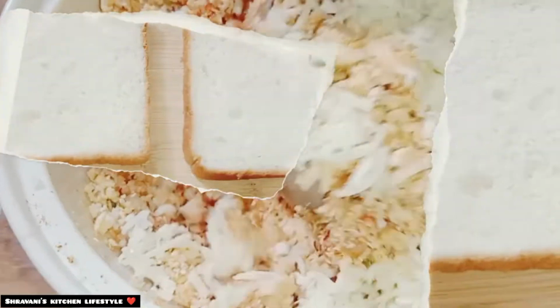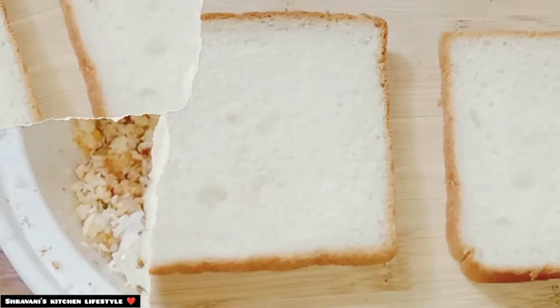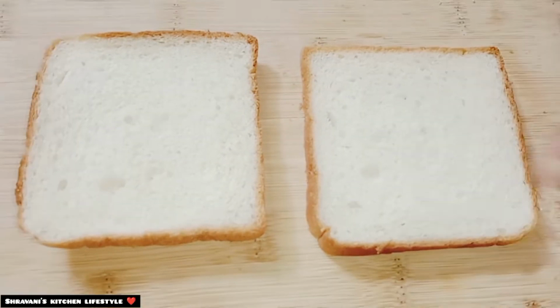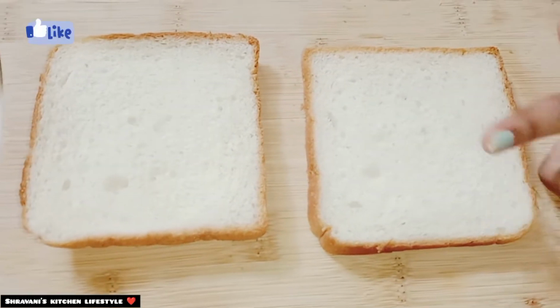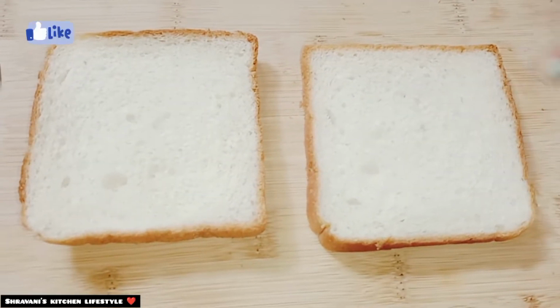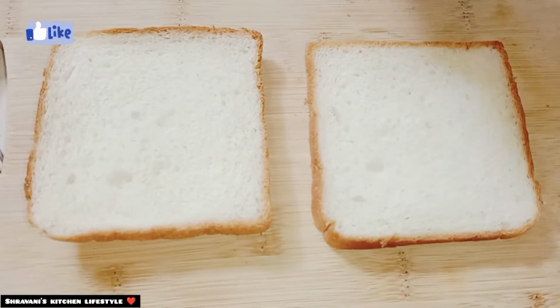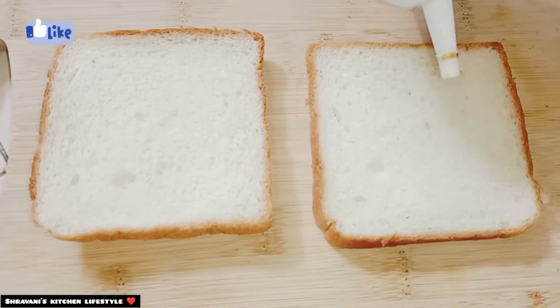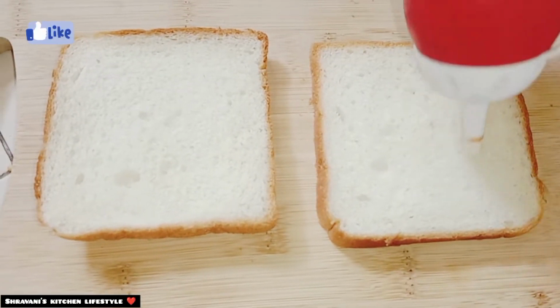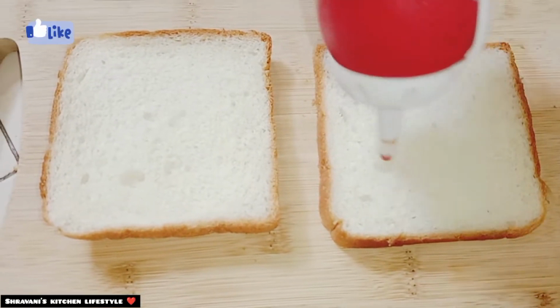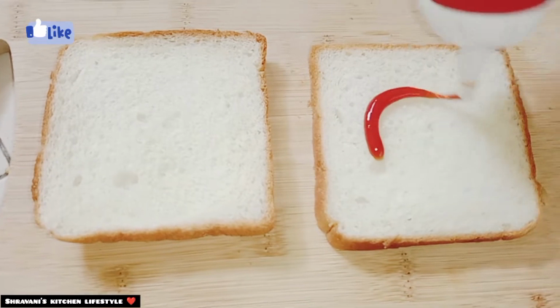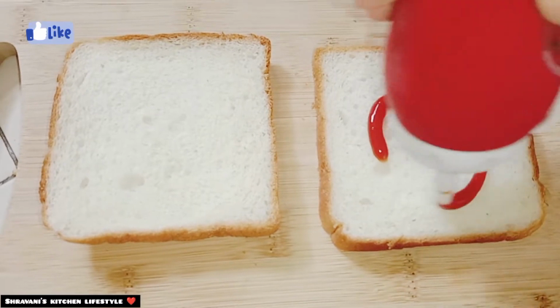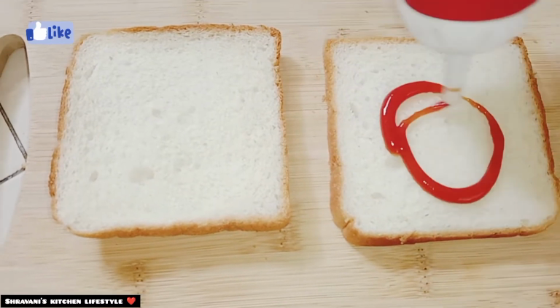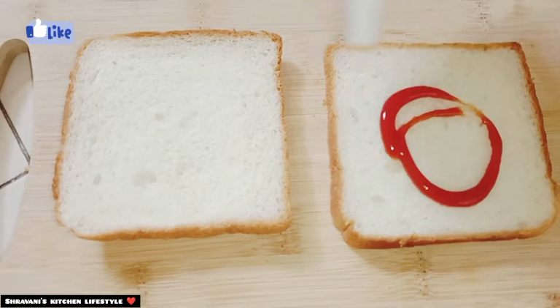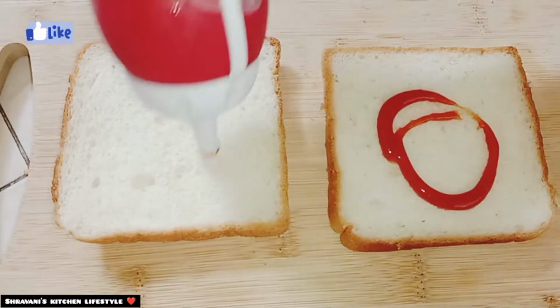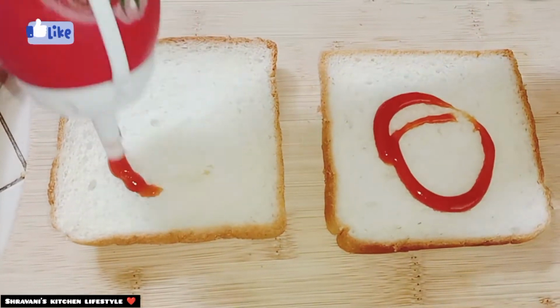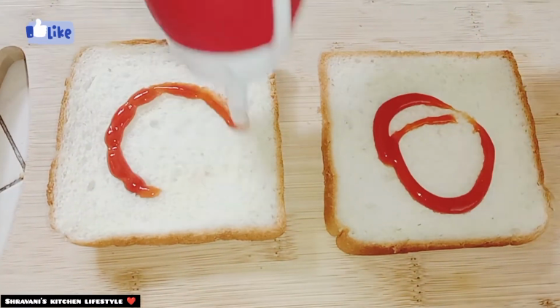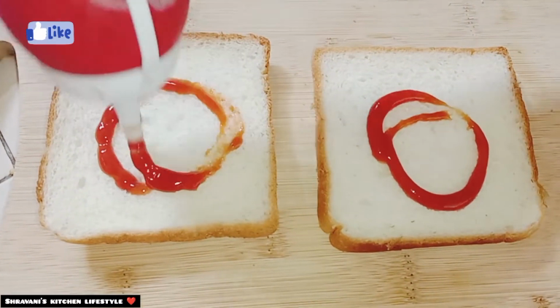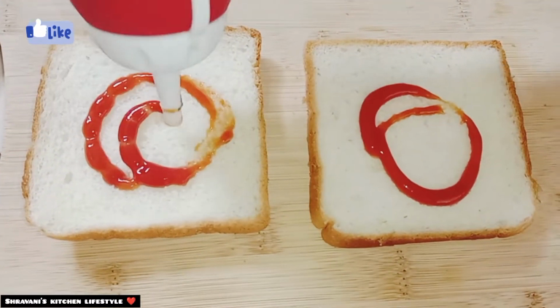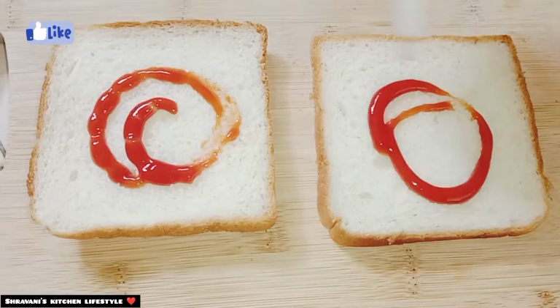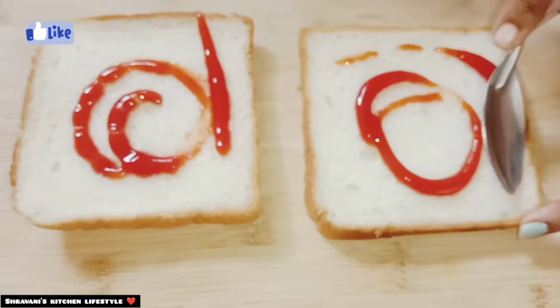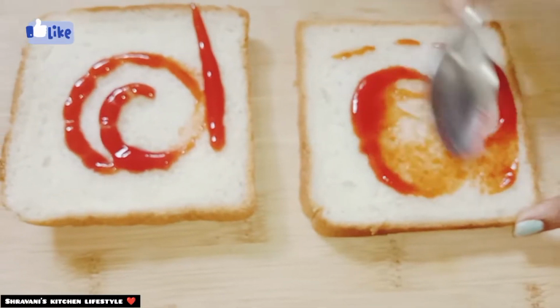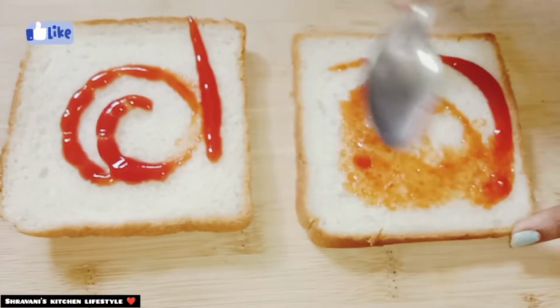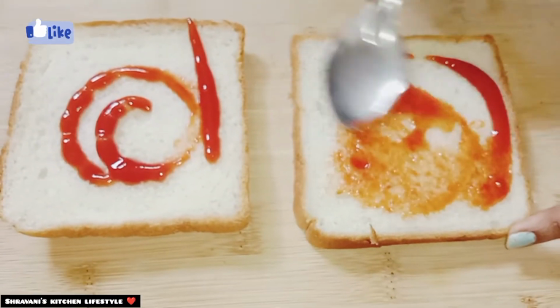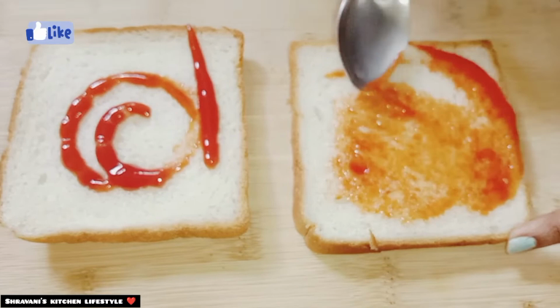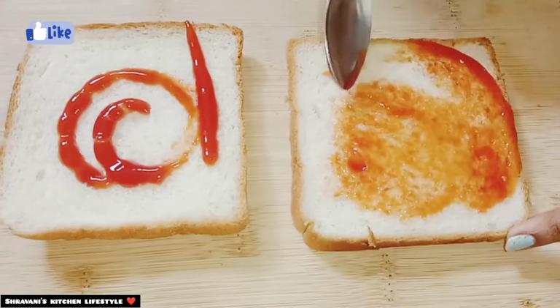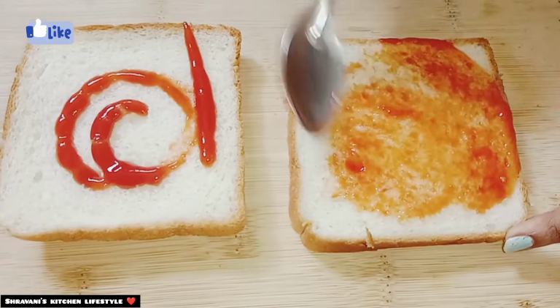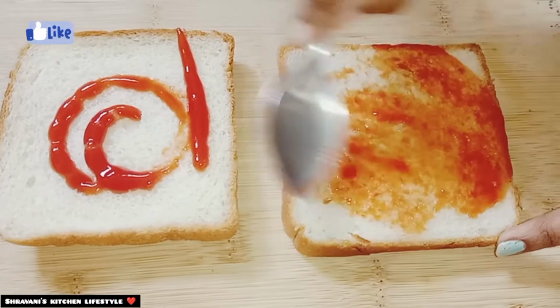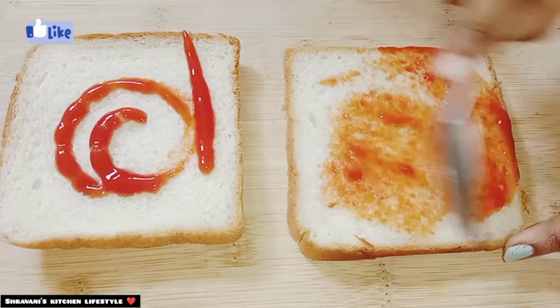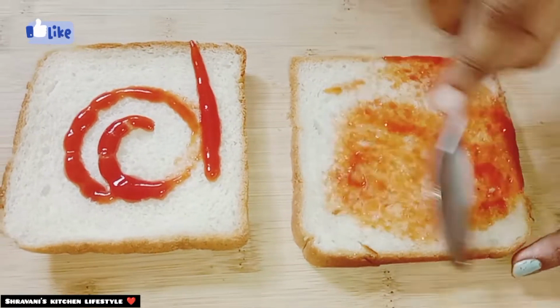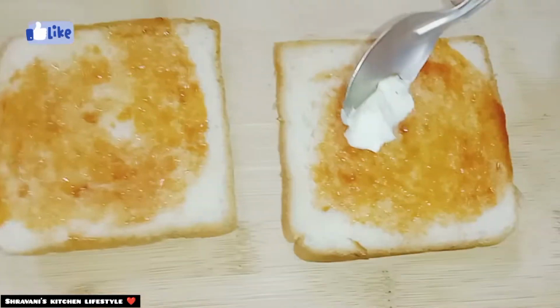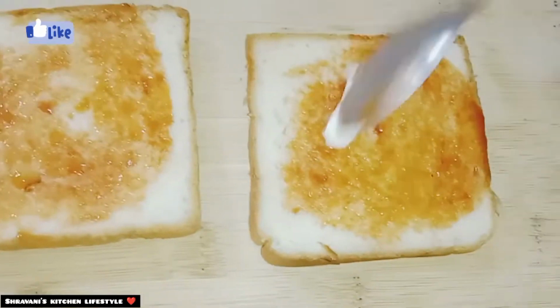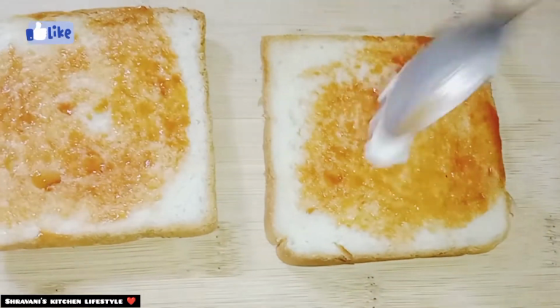Then we take regular bread. We add sauce to the bread and spread it evenly.